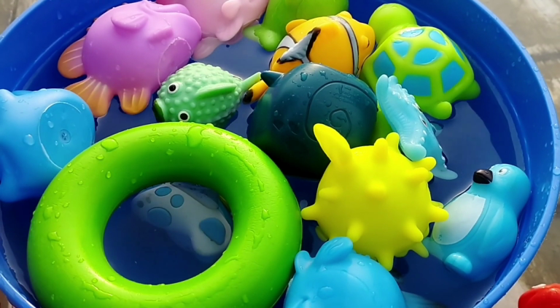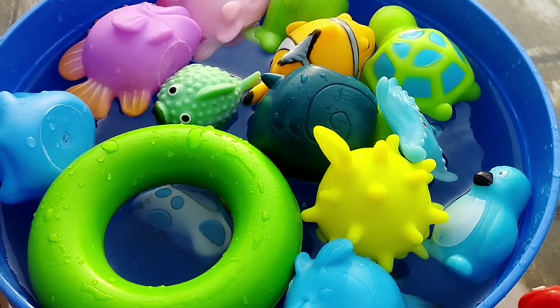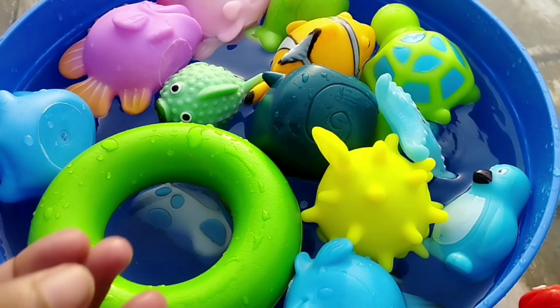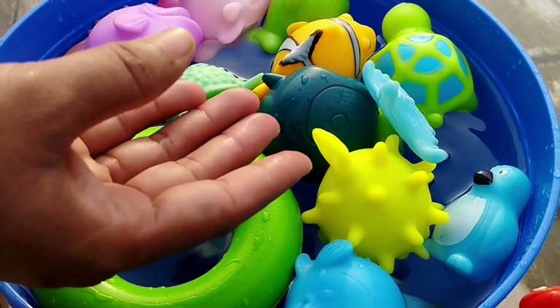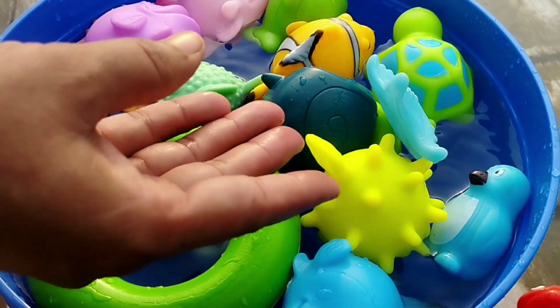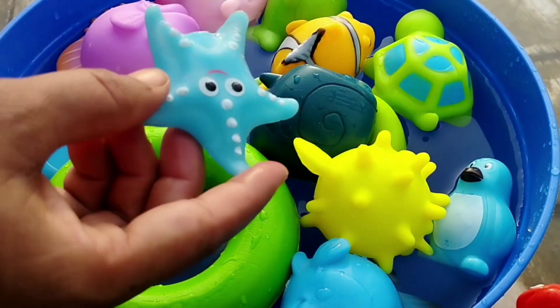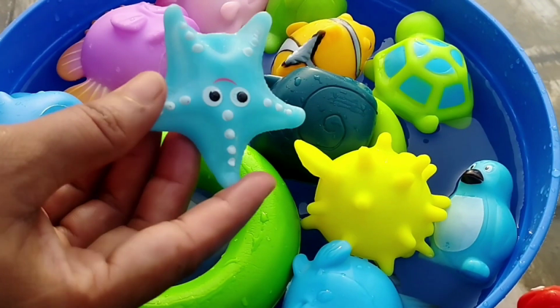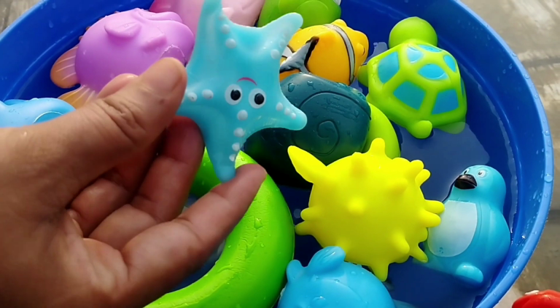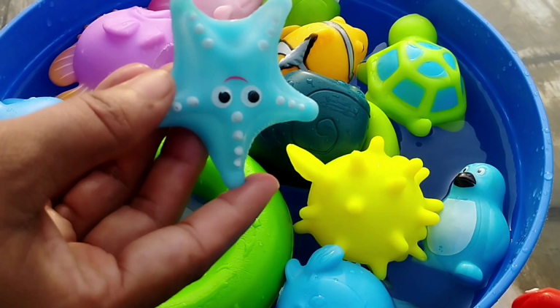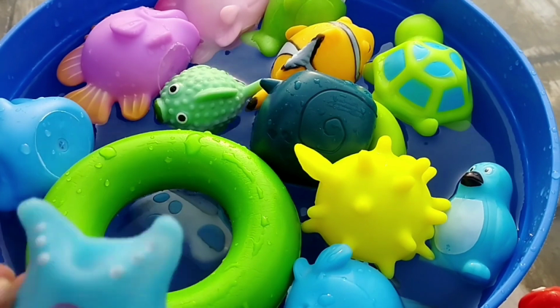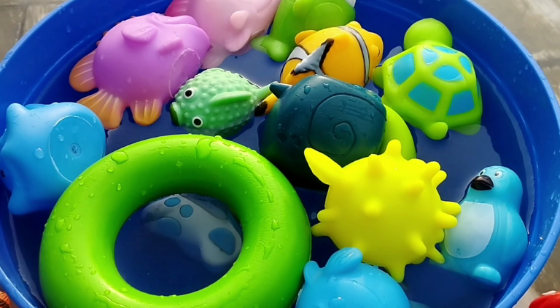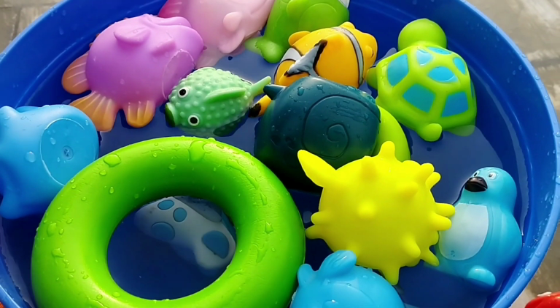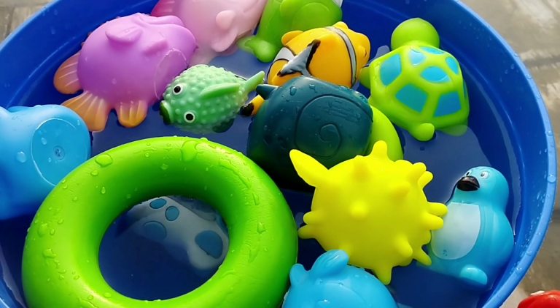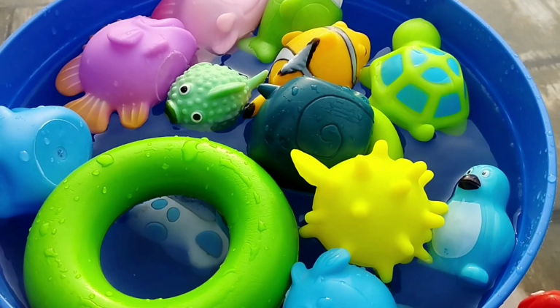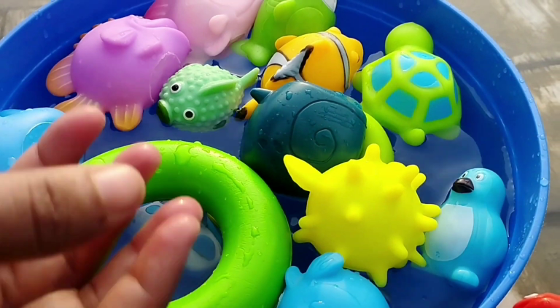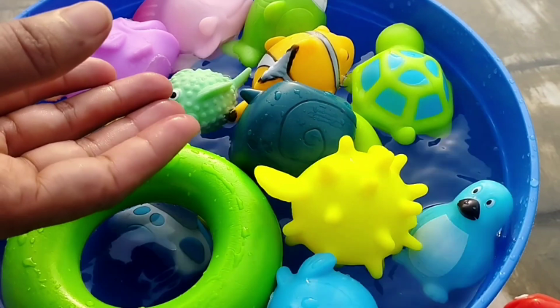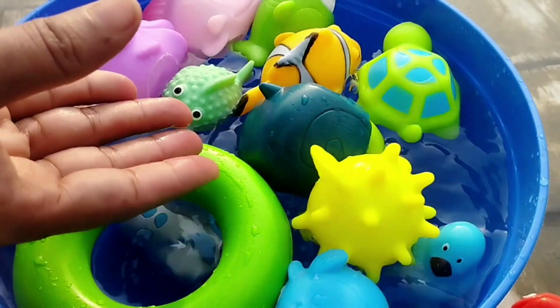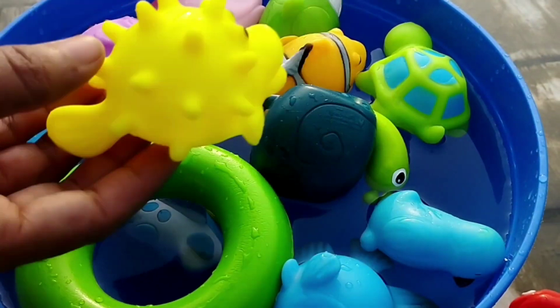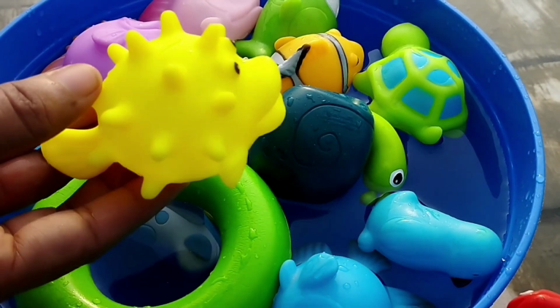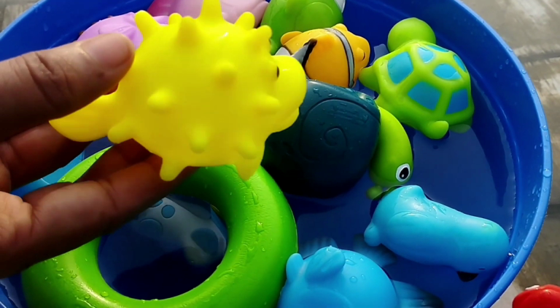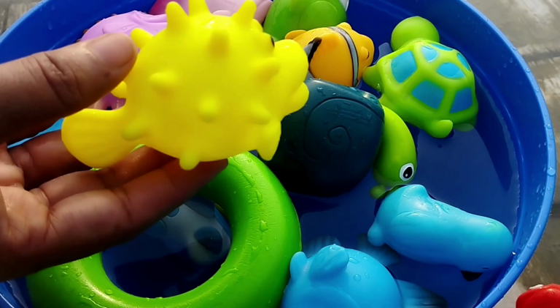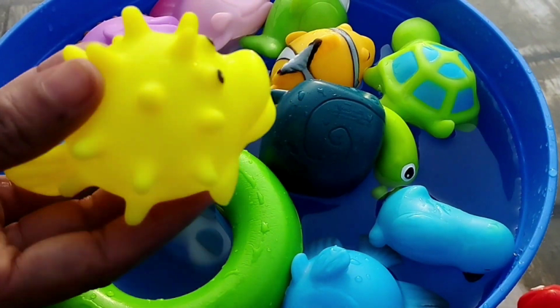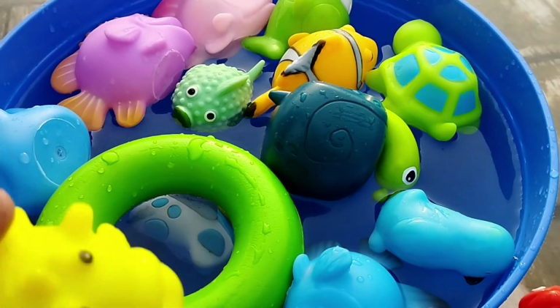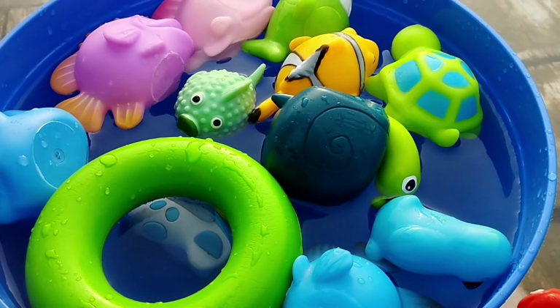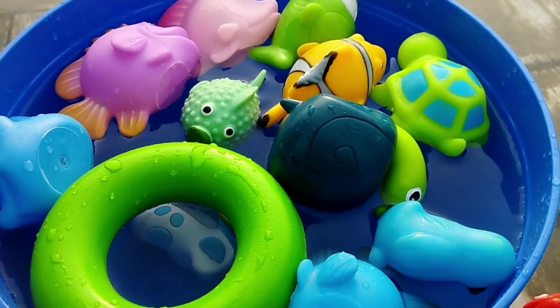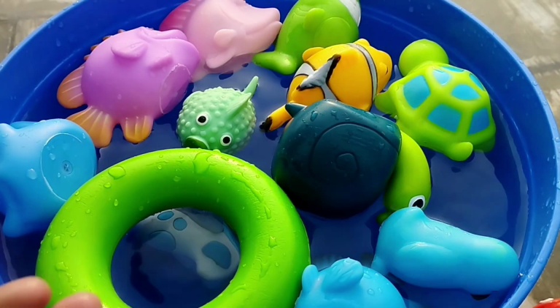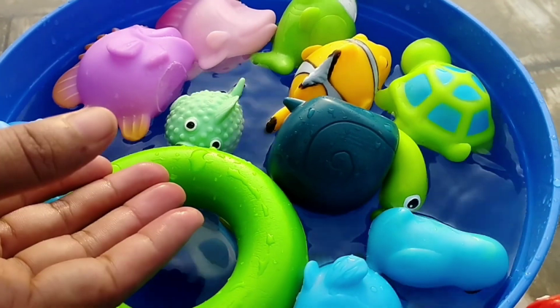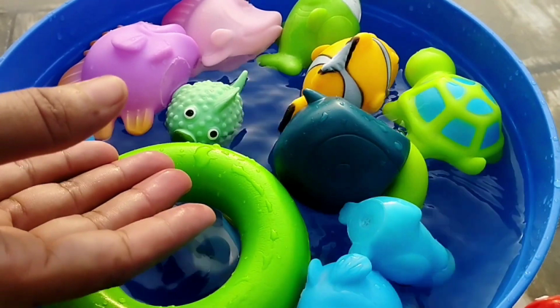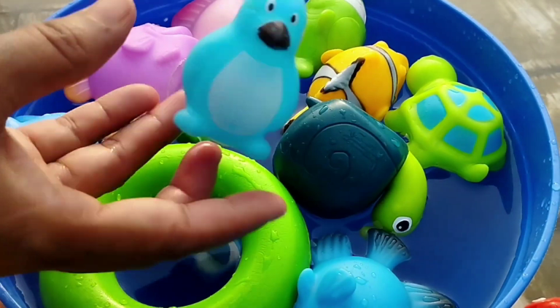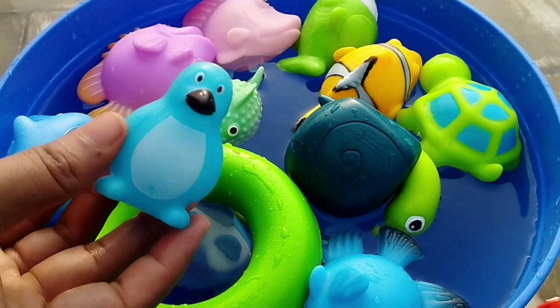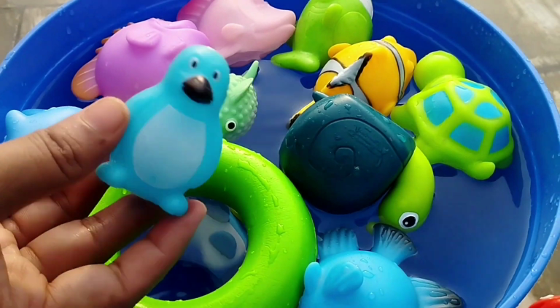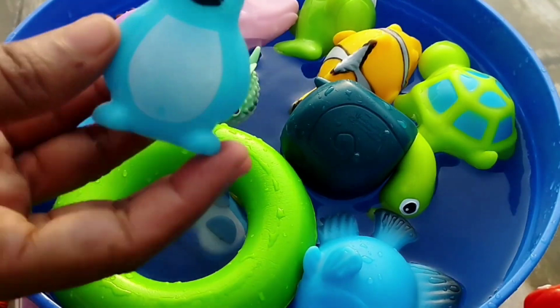A starfish. The next one is a pupfish. This is a pupfish. A penguin. The next one is a snail.